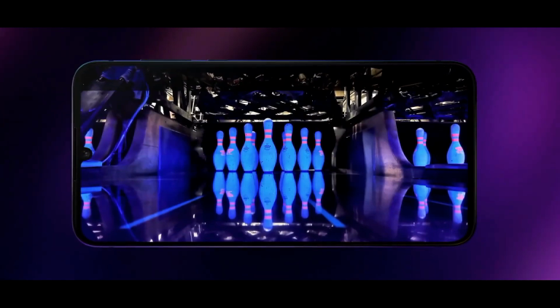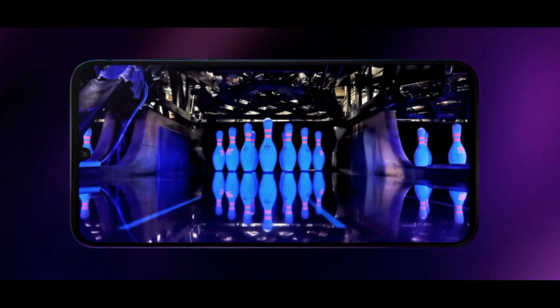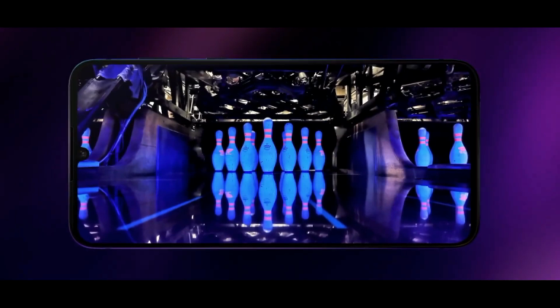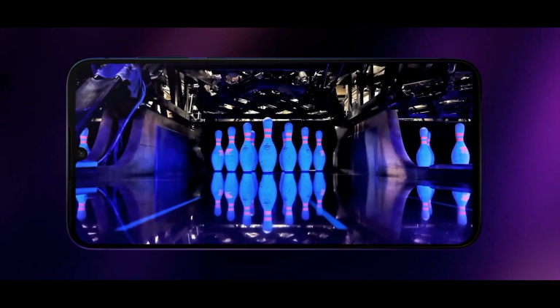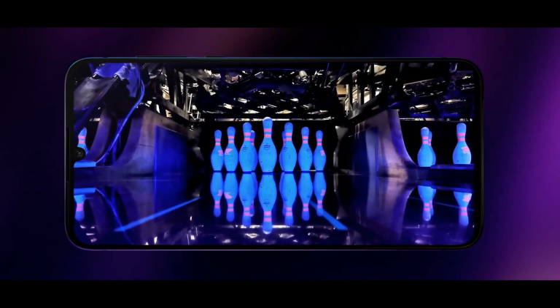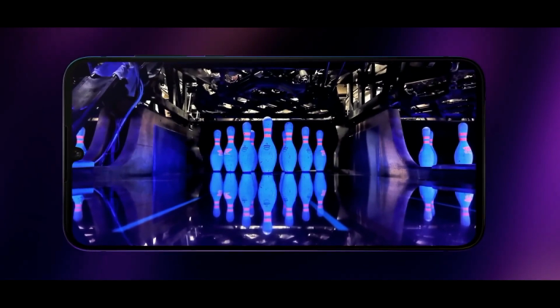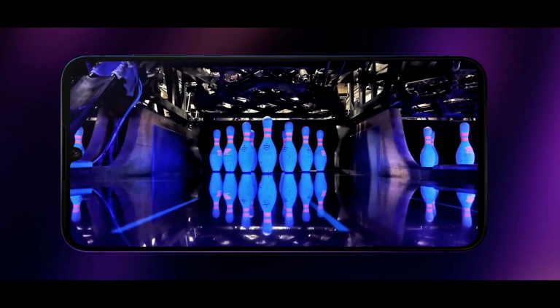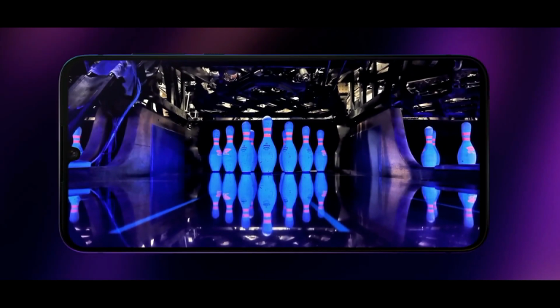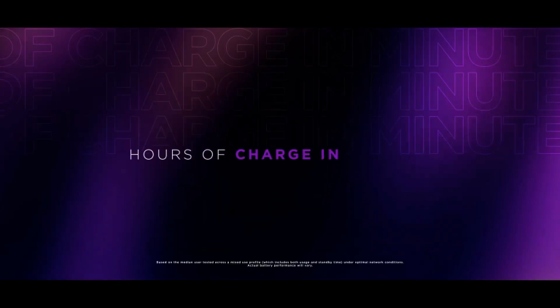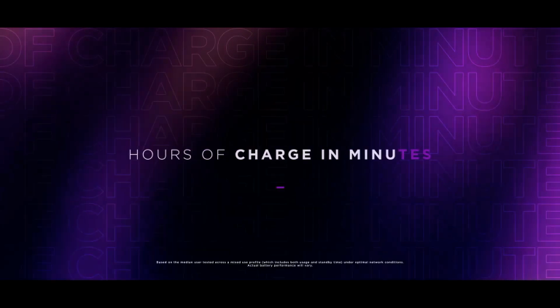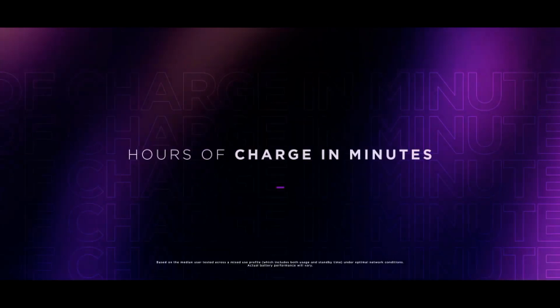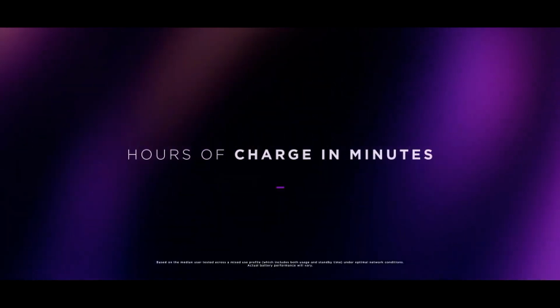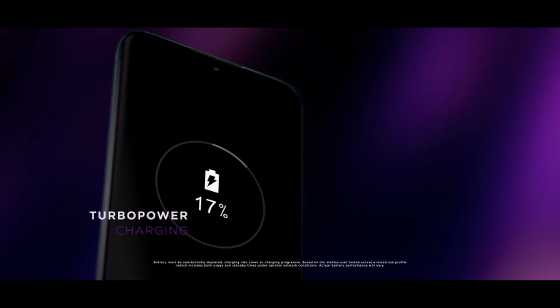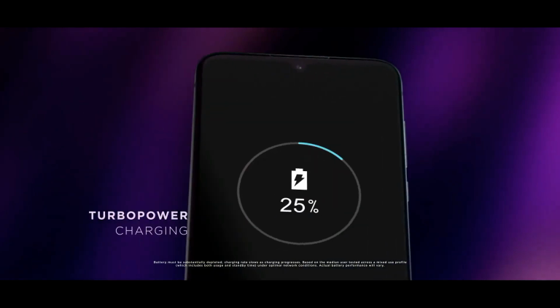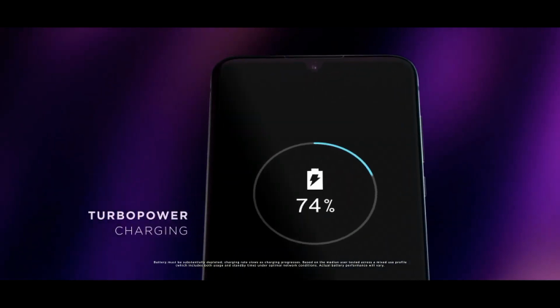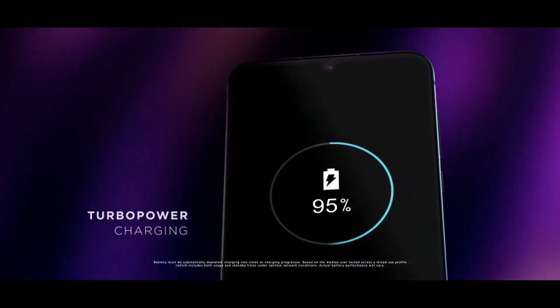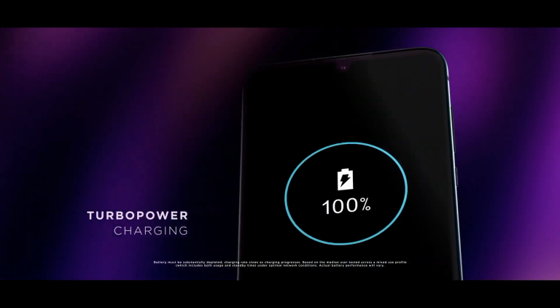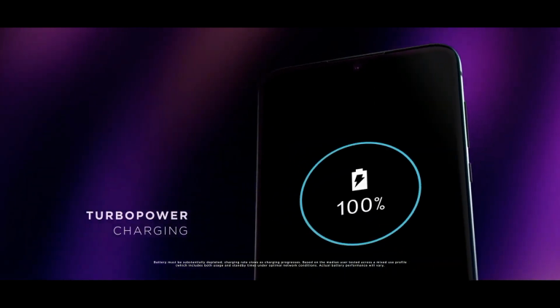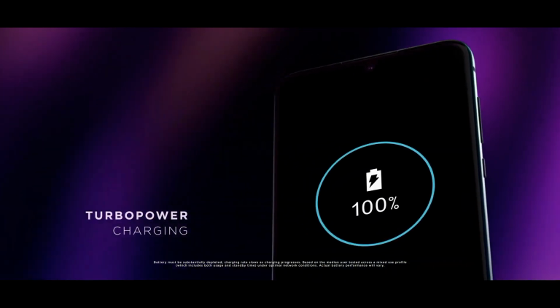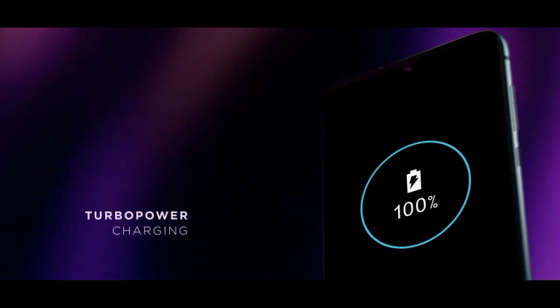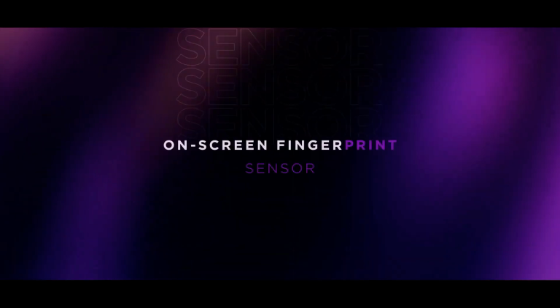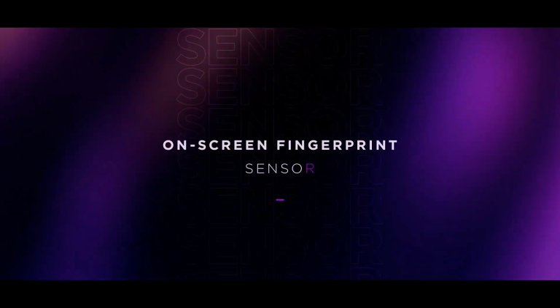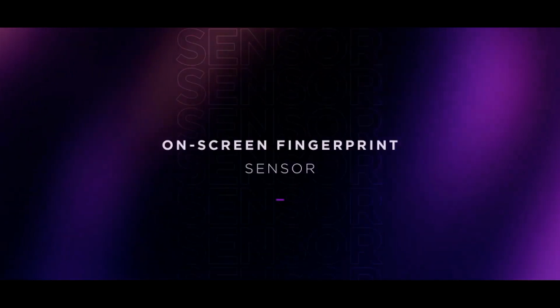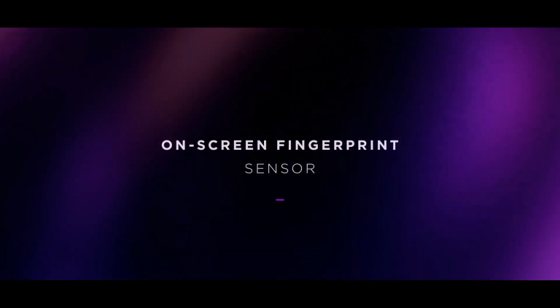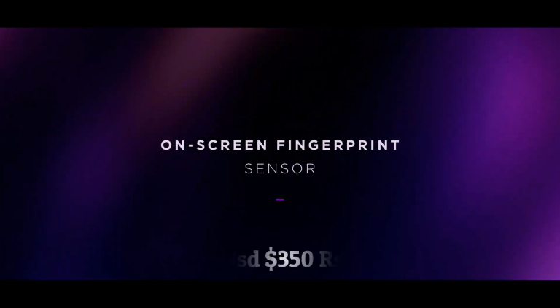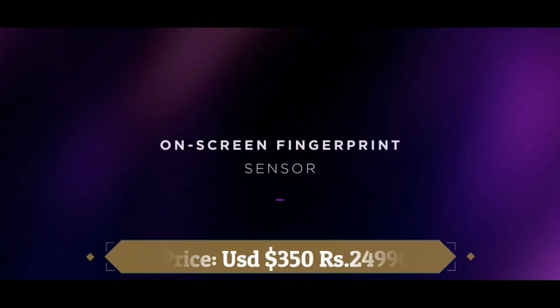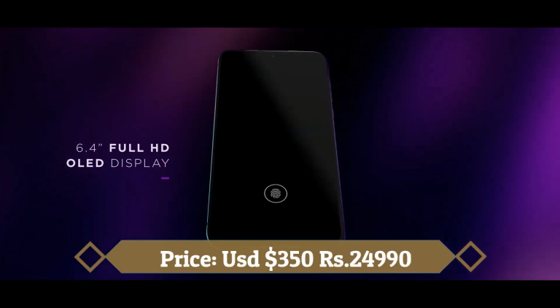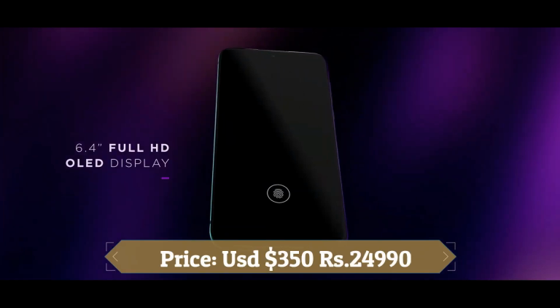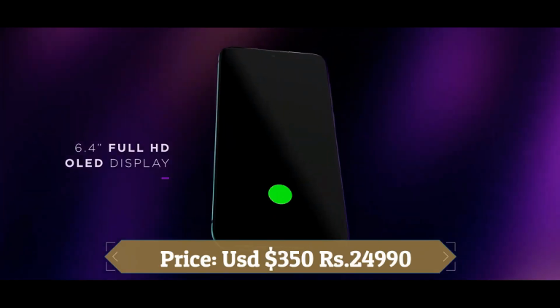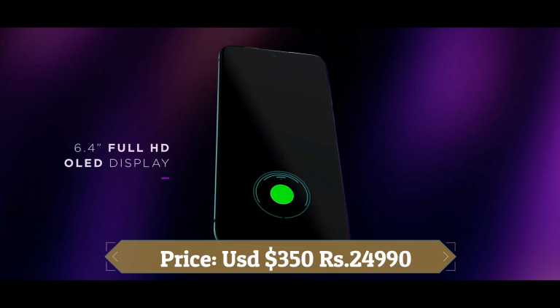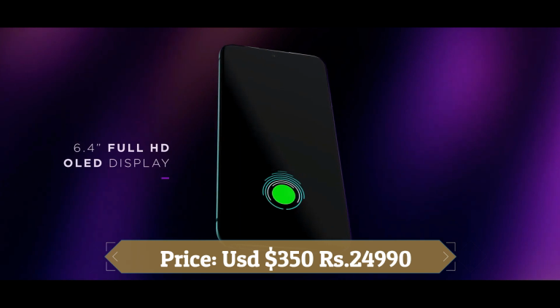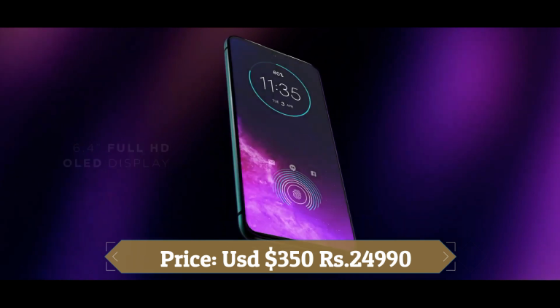It is powered by a 4000mAh battery with 15-watt fast charging support. It was launched in electric gray, cosmic purple, and brushed bronze colors.